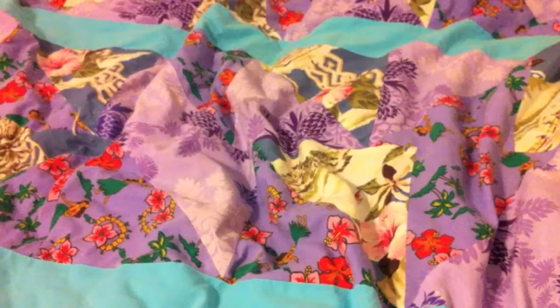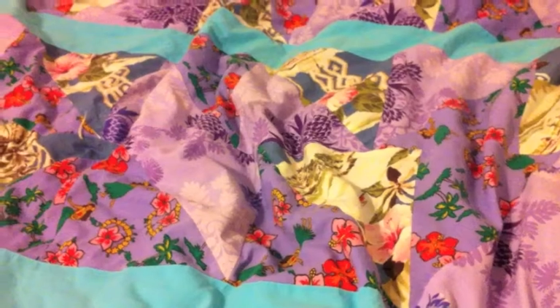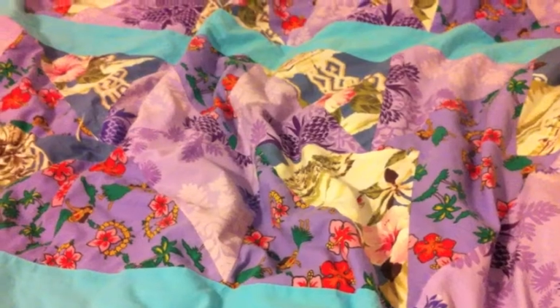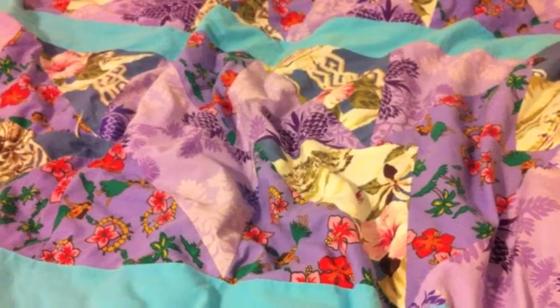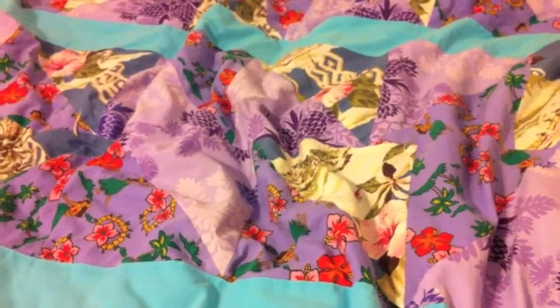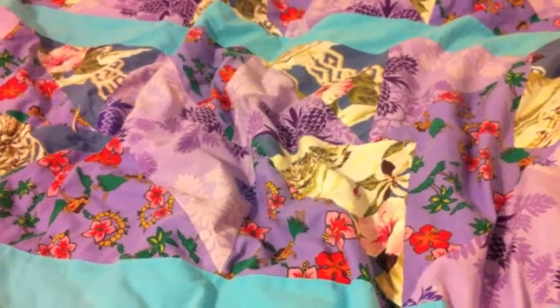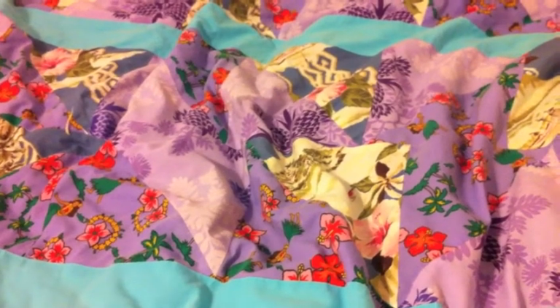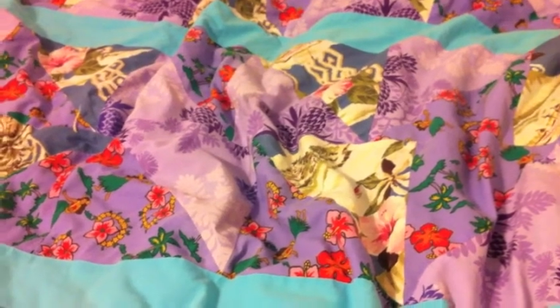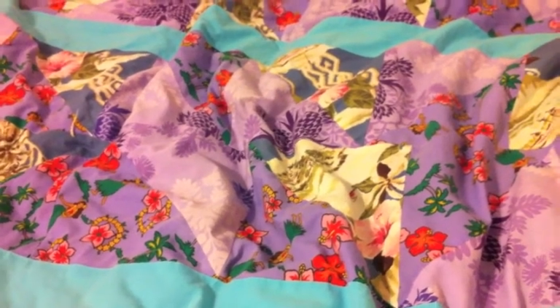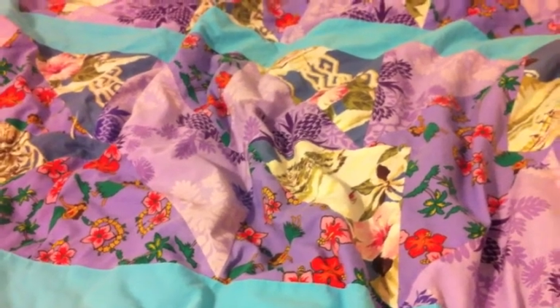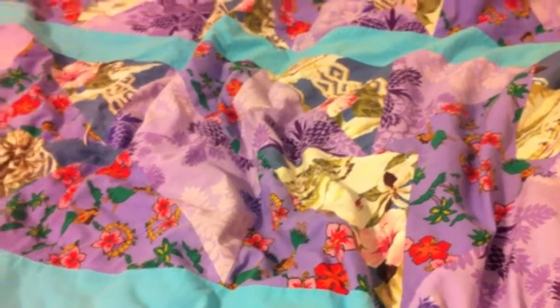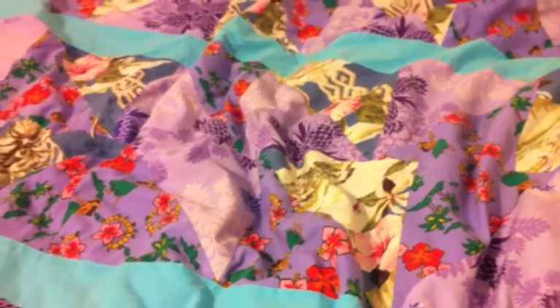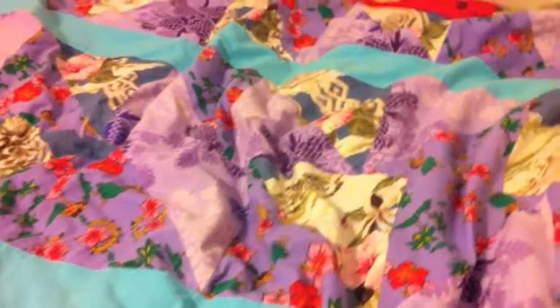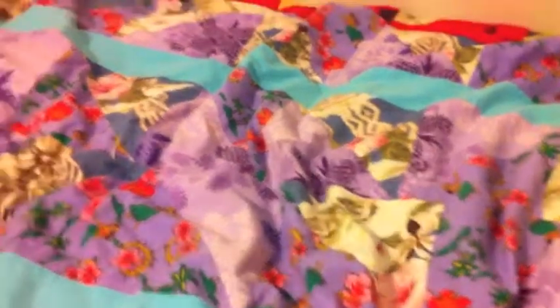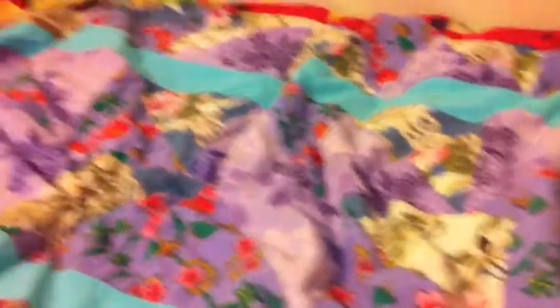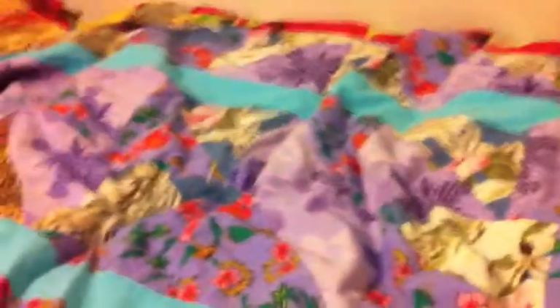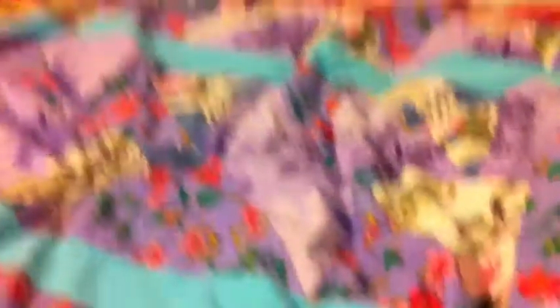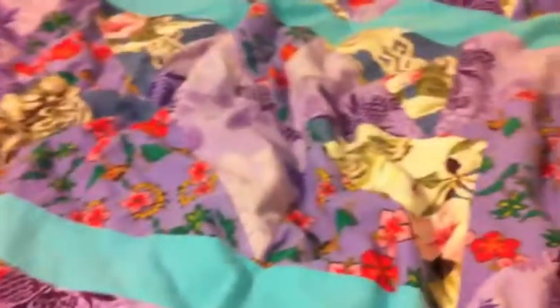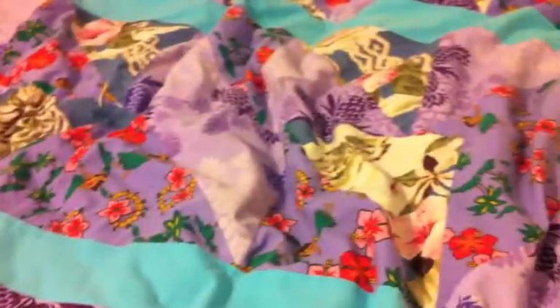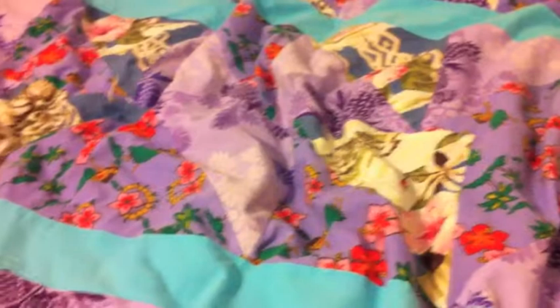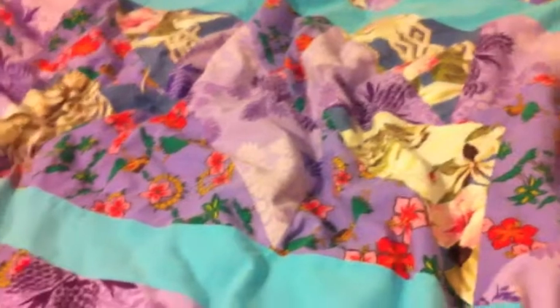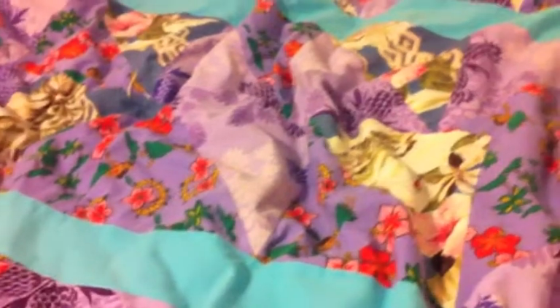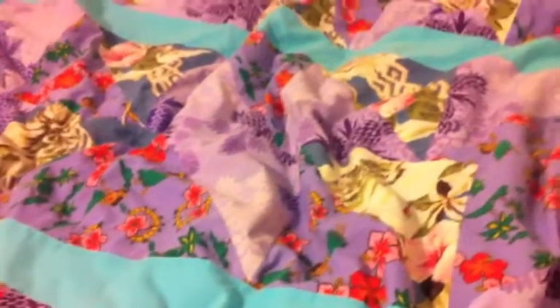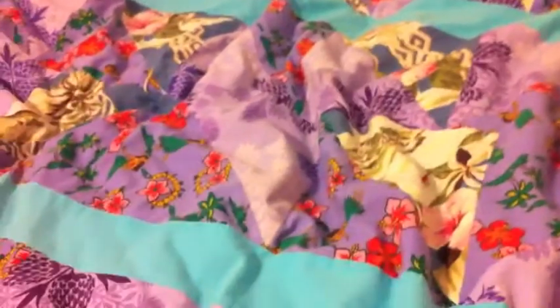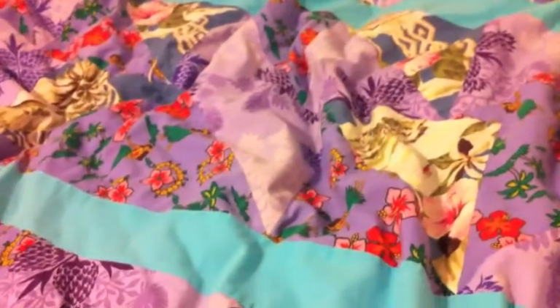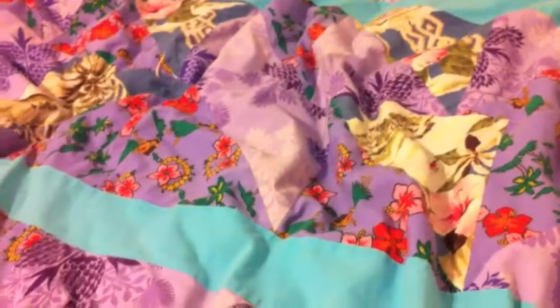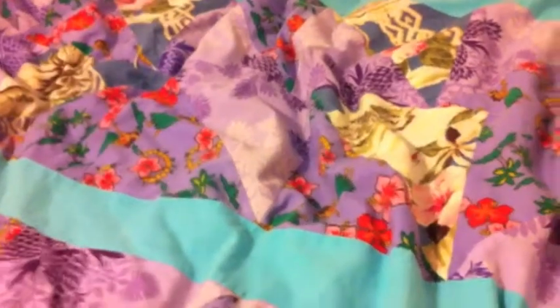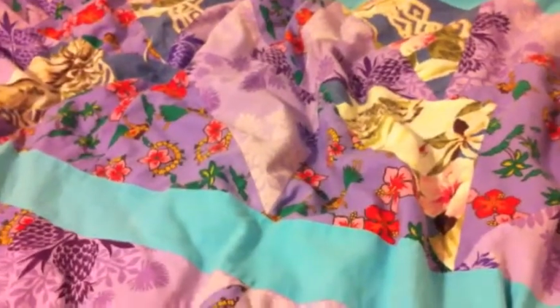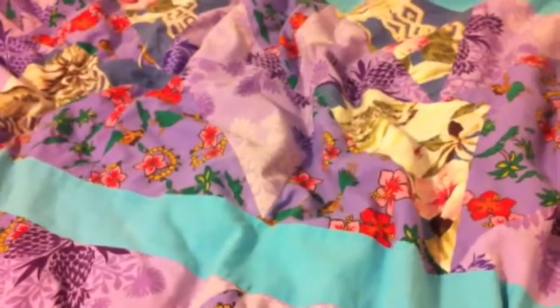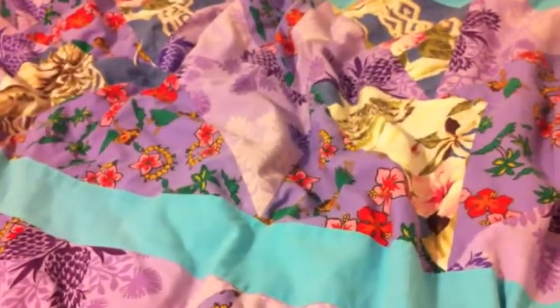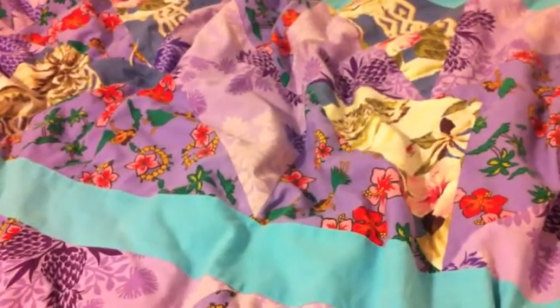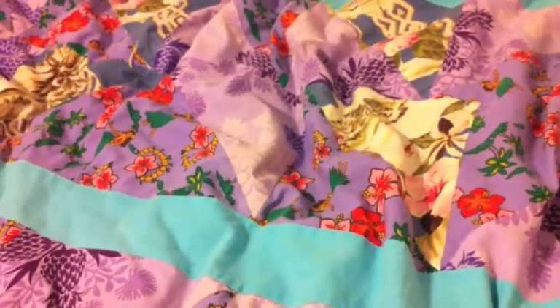So I went to Hobby Lobby today and I got a lot of things. This is my second time there.